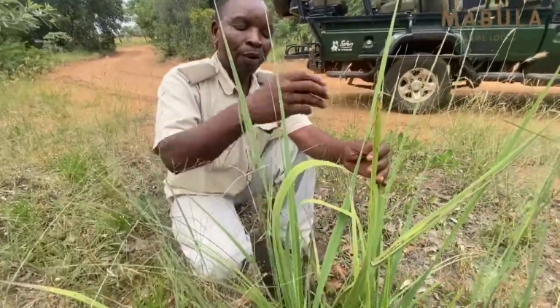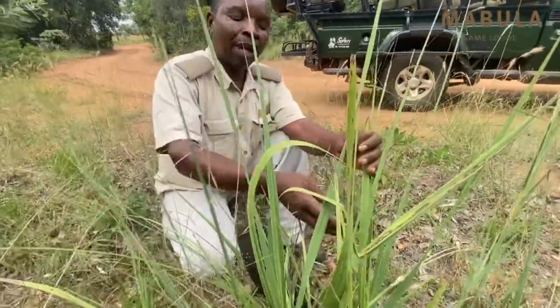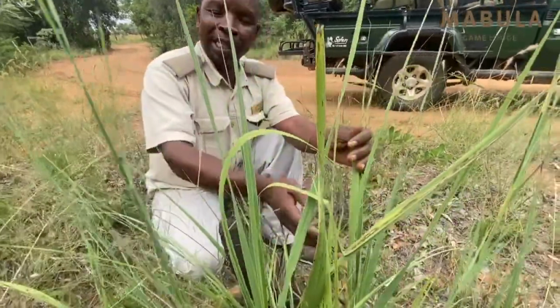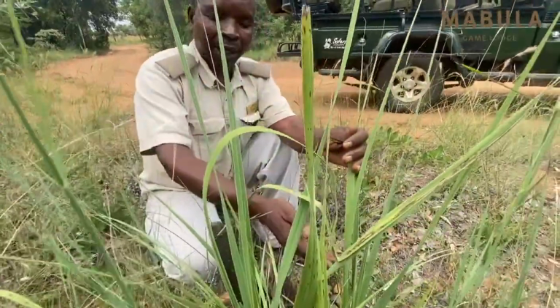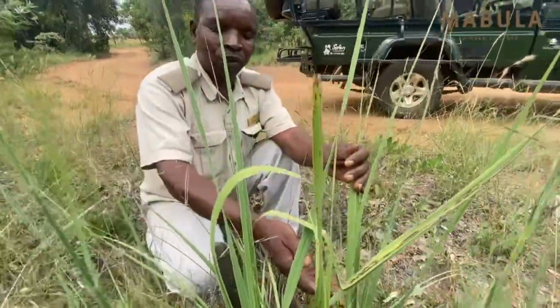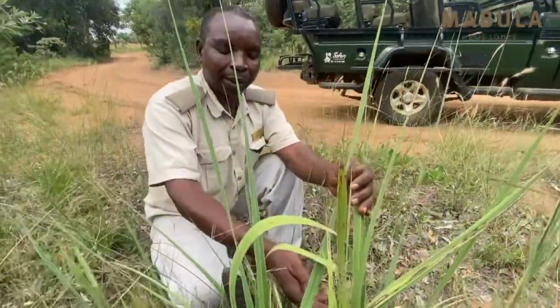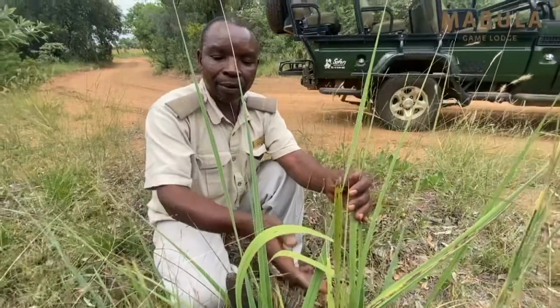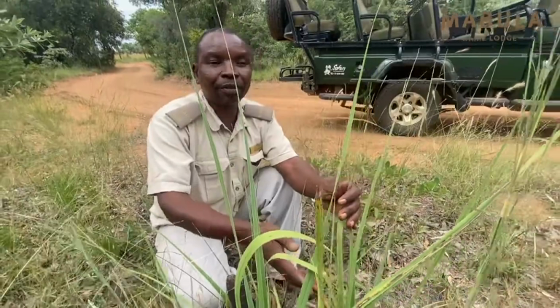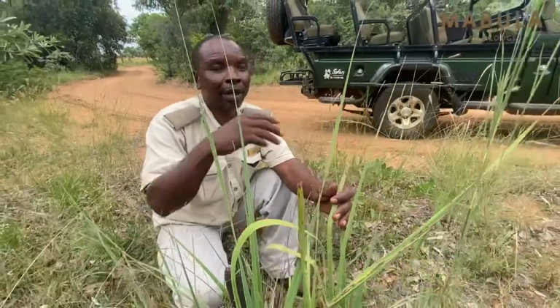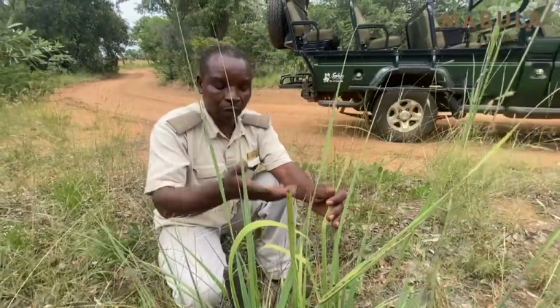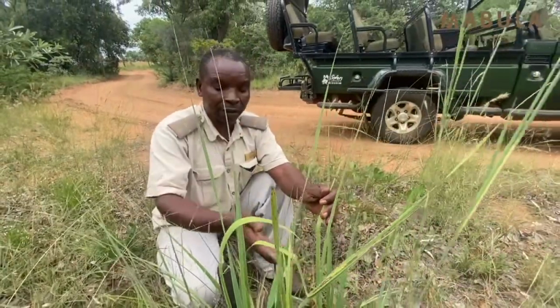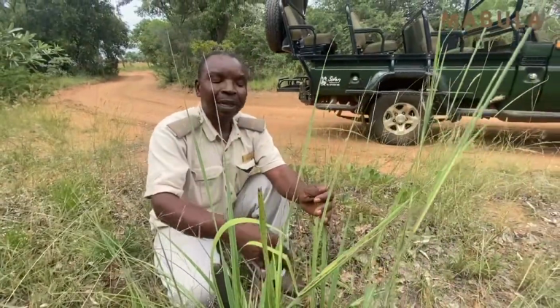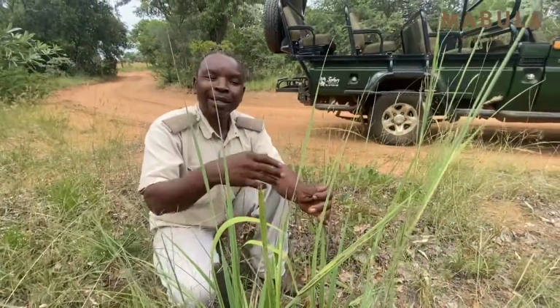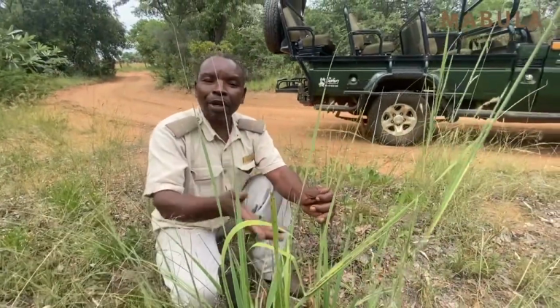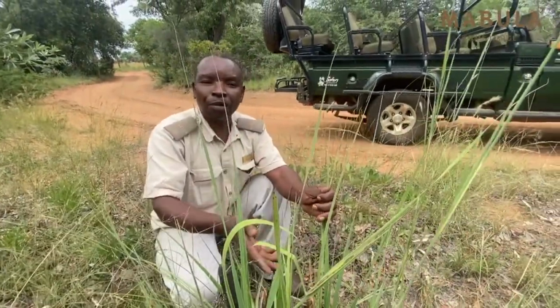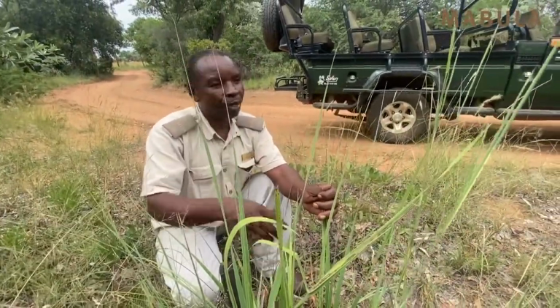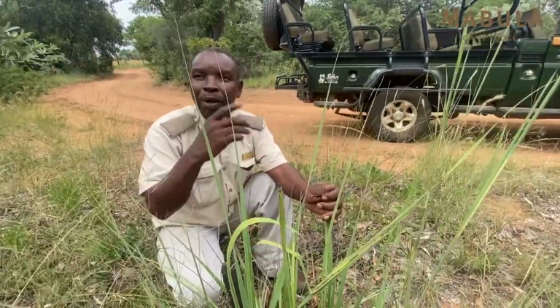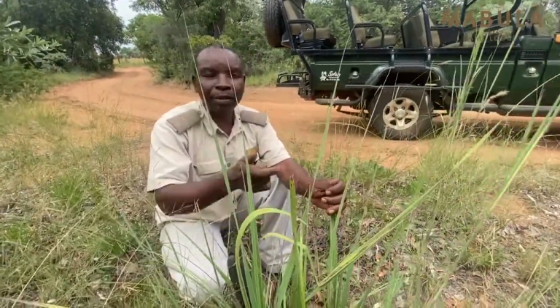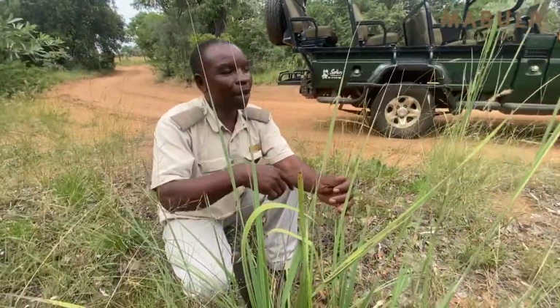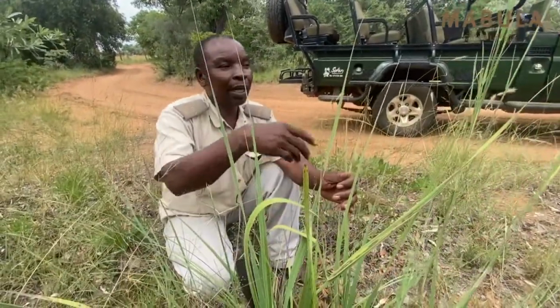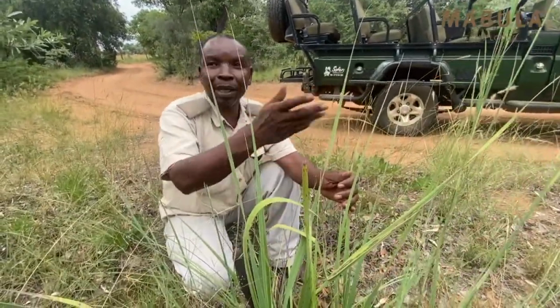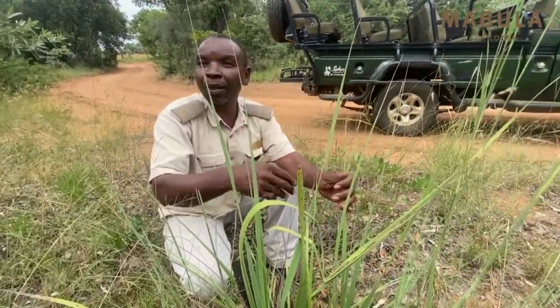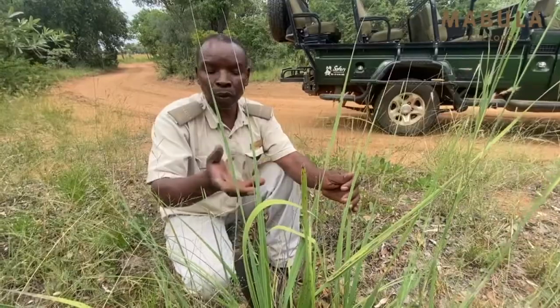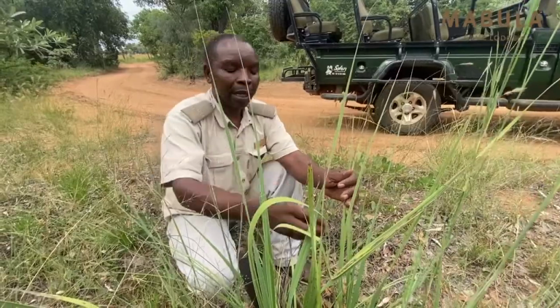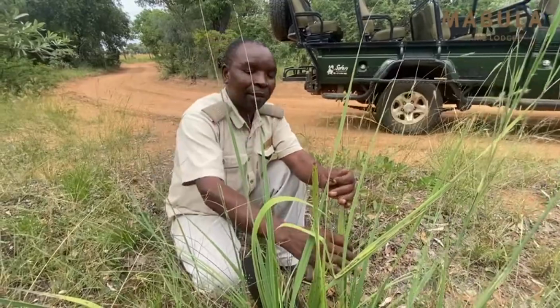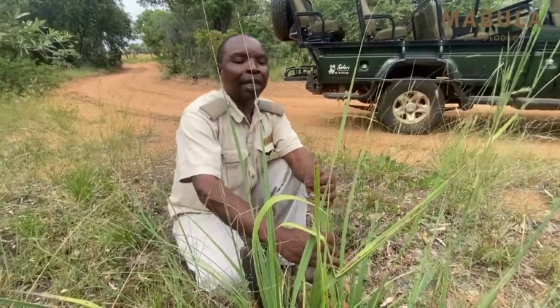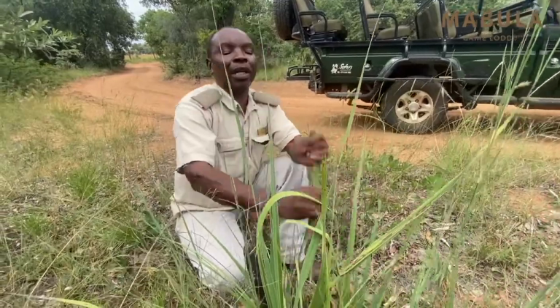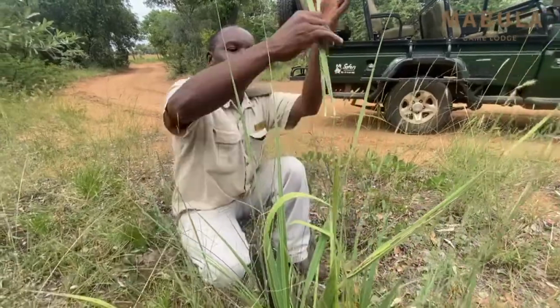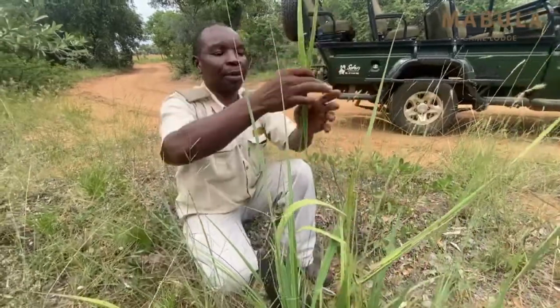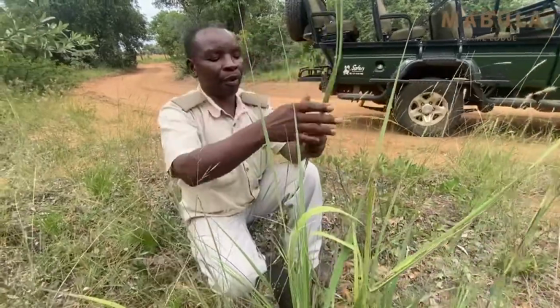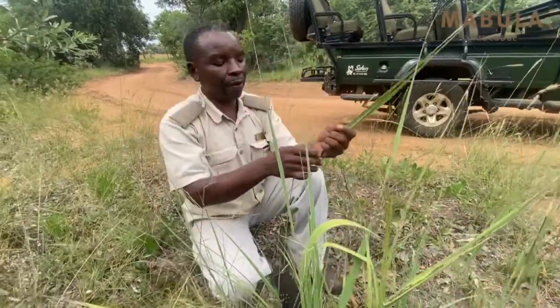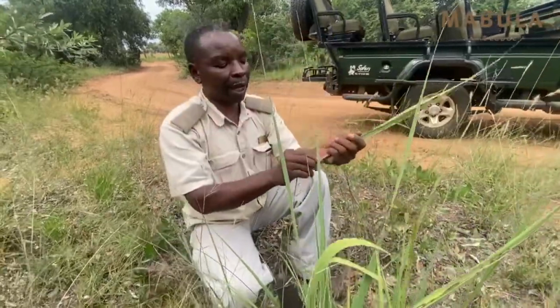We used to make fishing twine with this, for fish traps, skipping ropes, and whips for when we herded cattle and goats. So I'm going to show you an example of how you can make a rope or a fishing twine out of these green leaves.